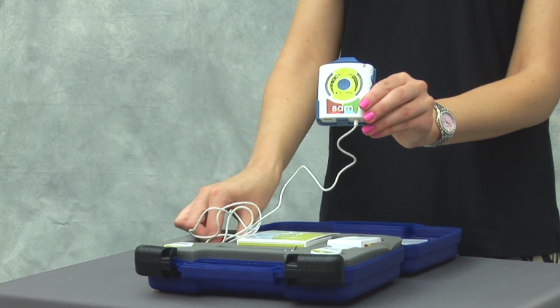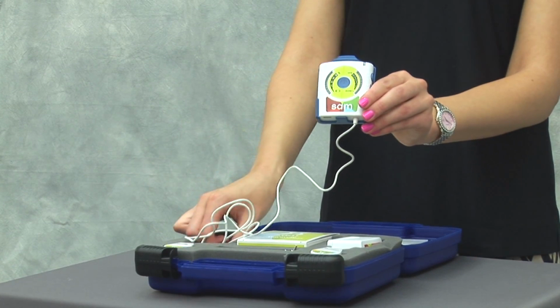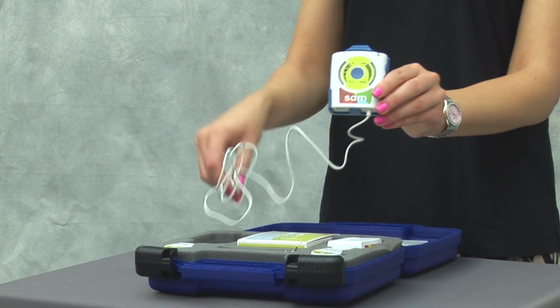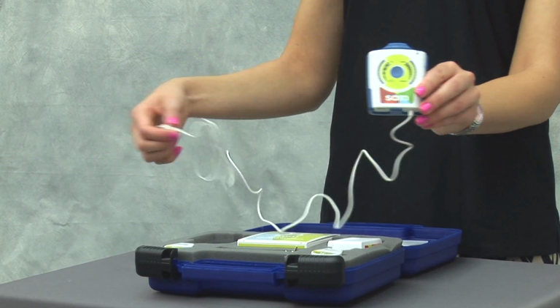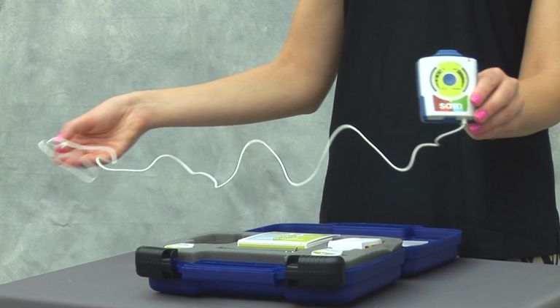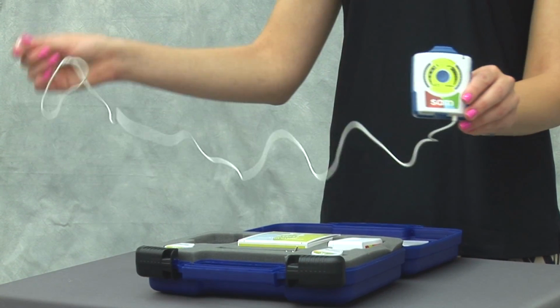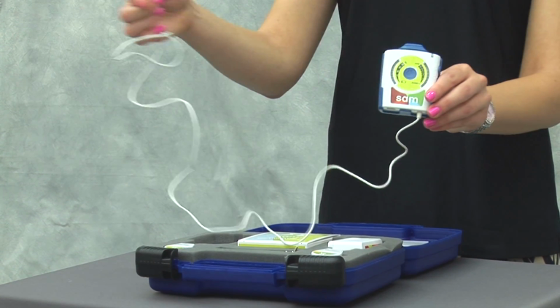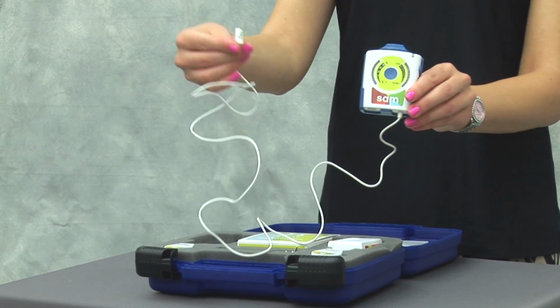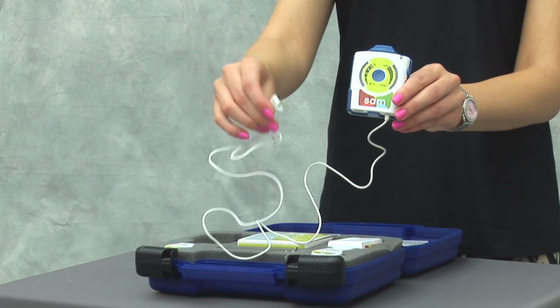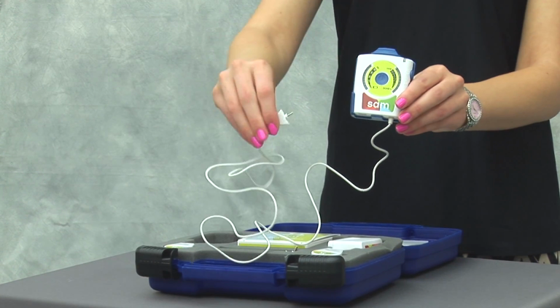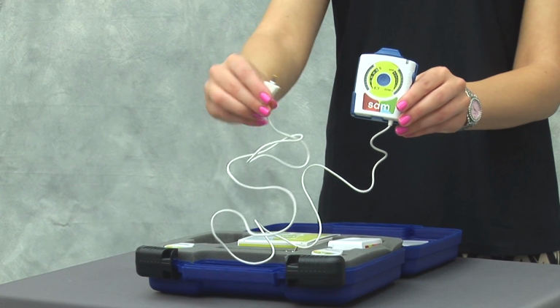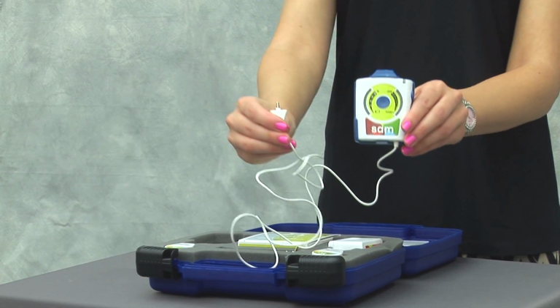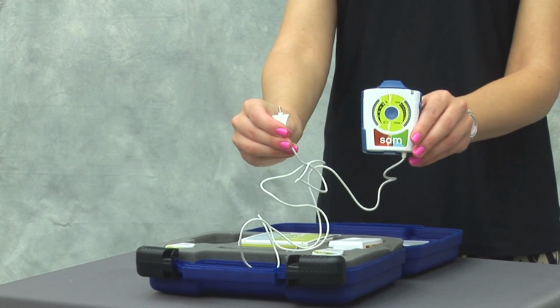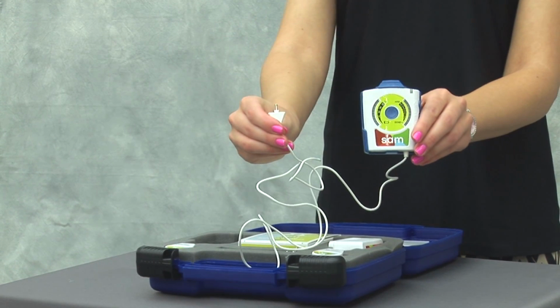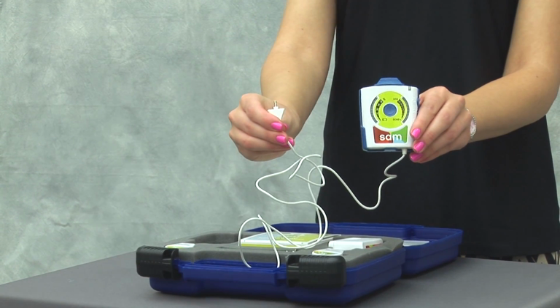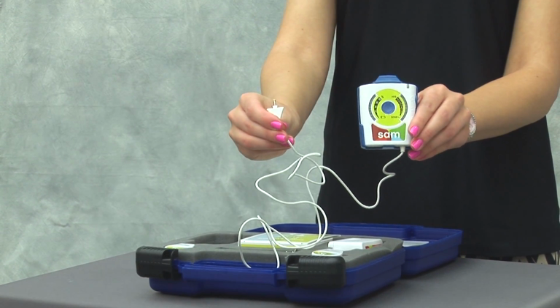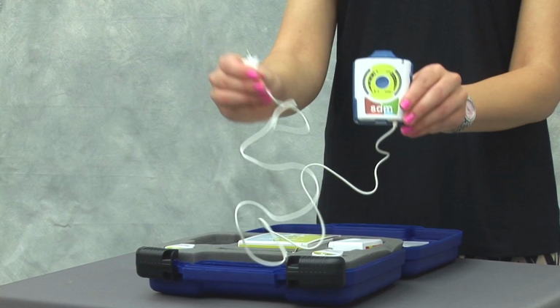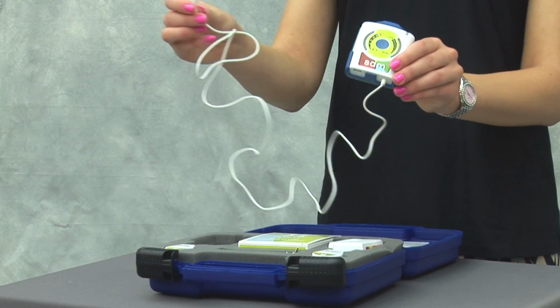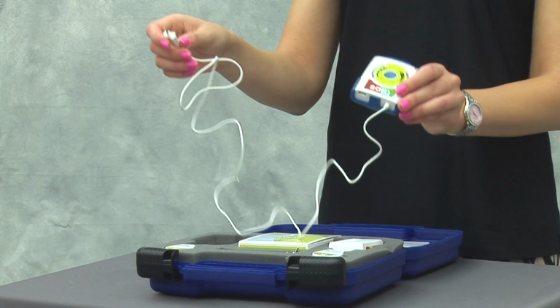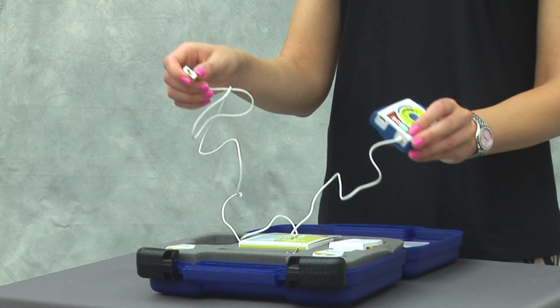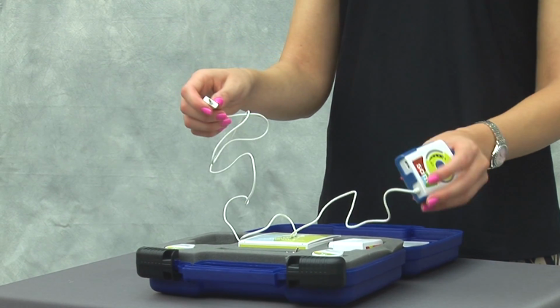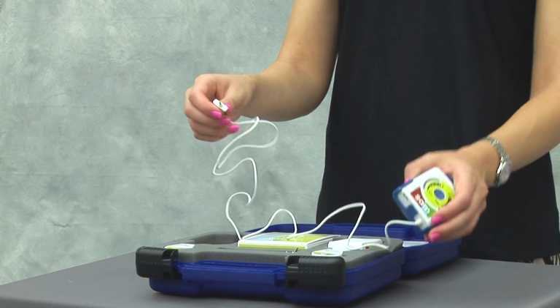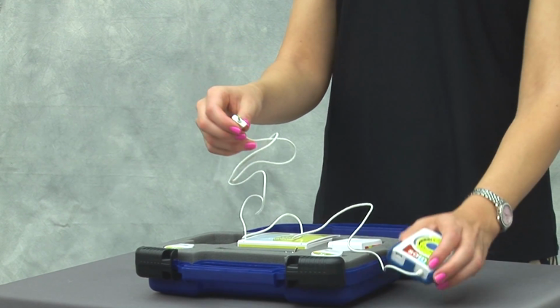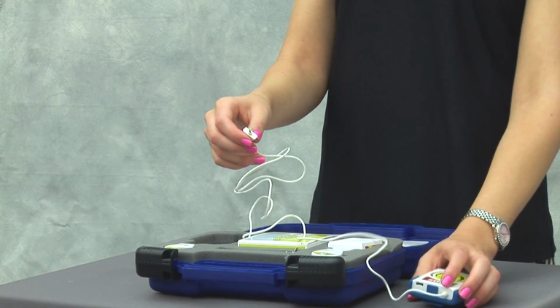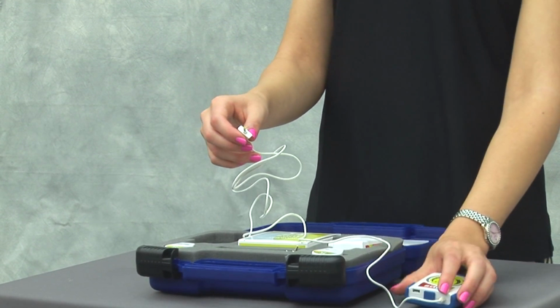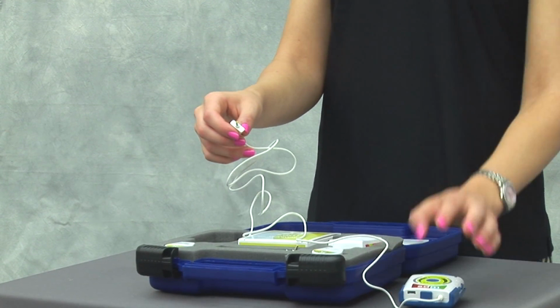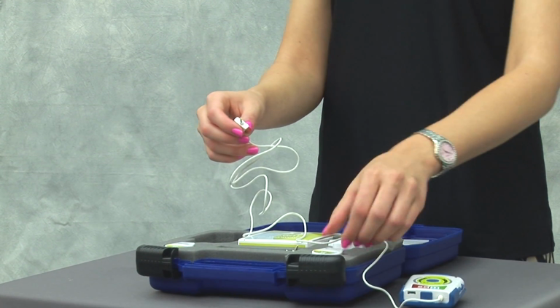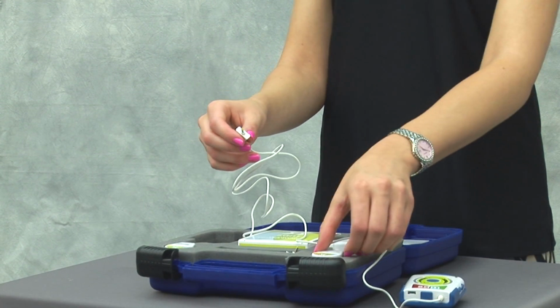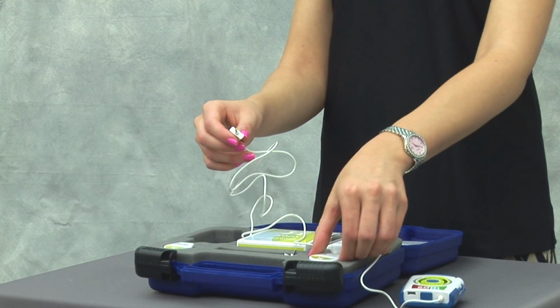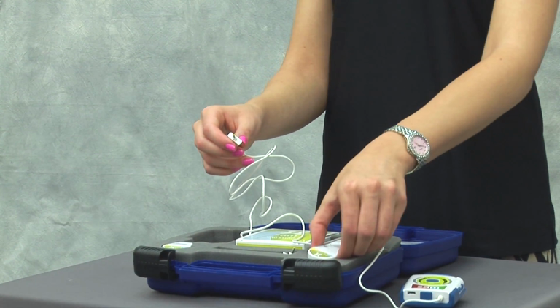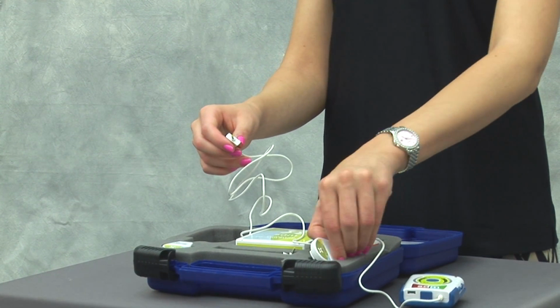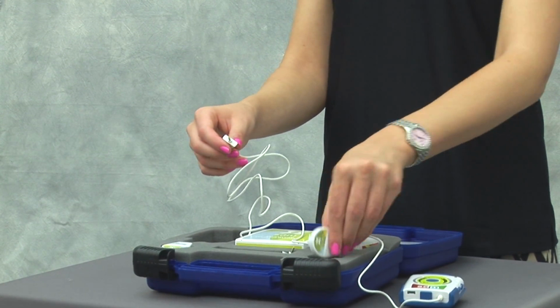A SAM power controller with a belt clip, and applicators that deliver ultrasound energy.